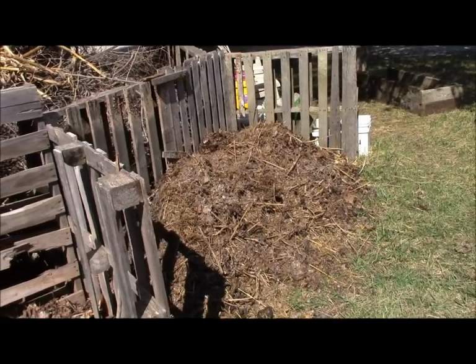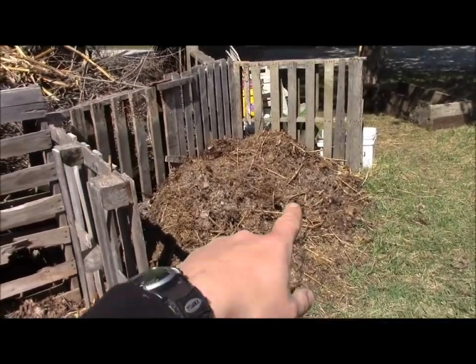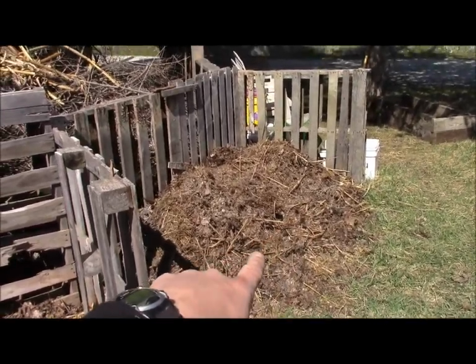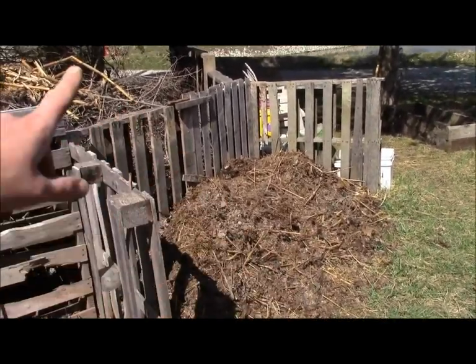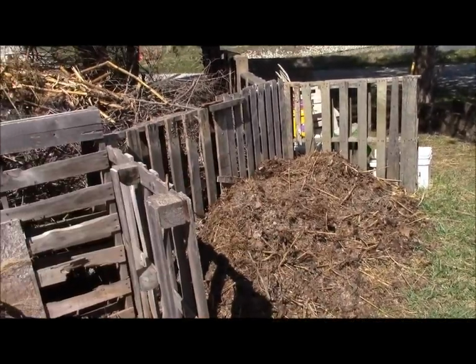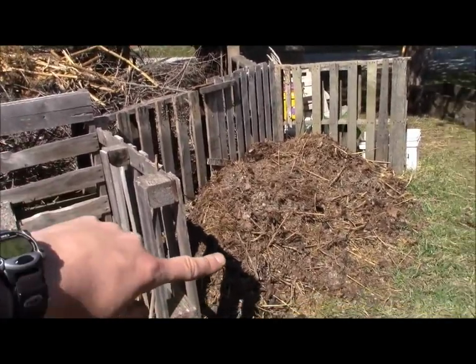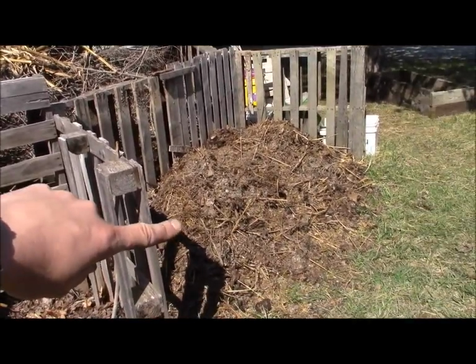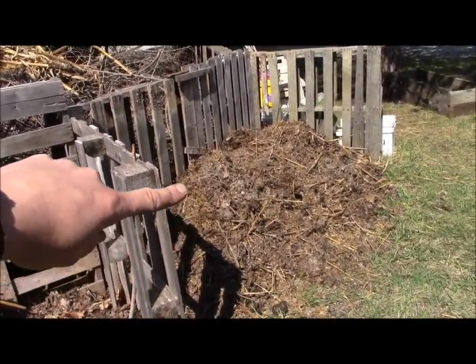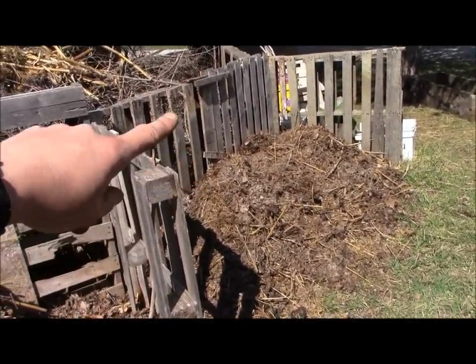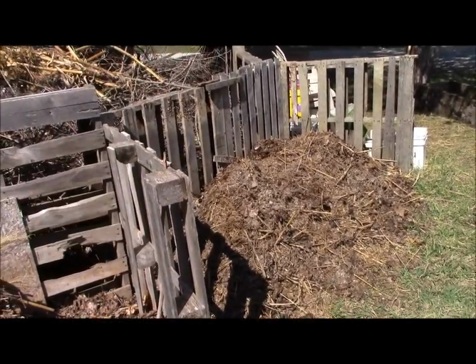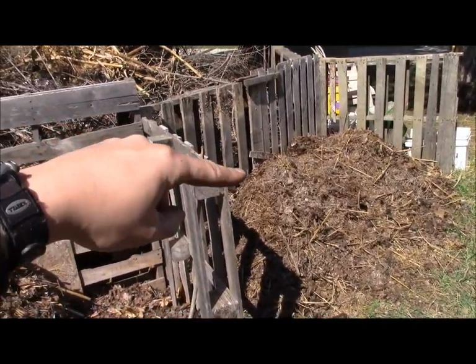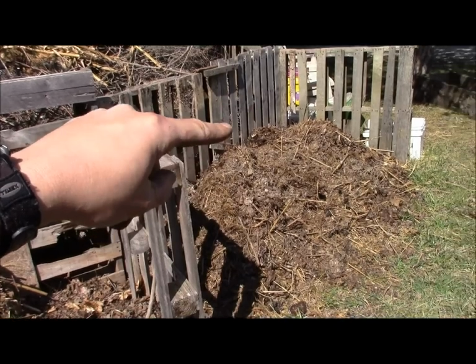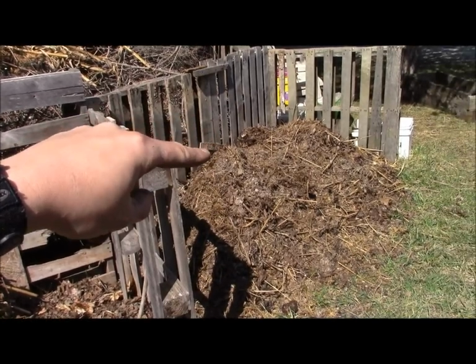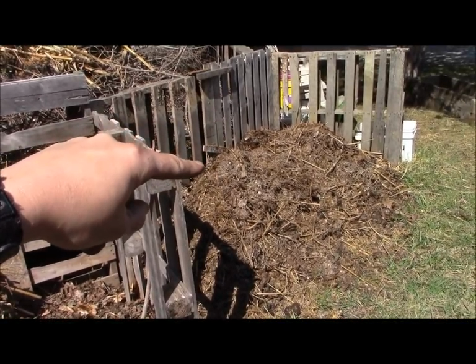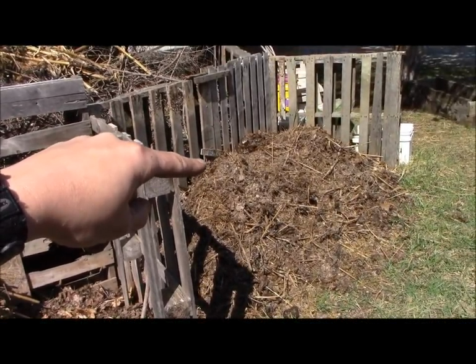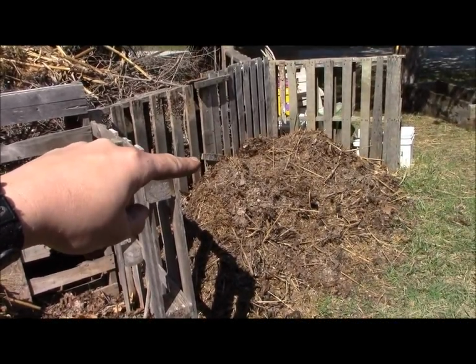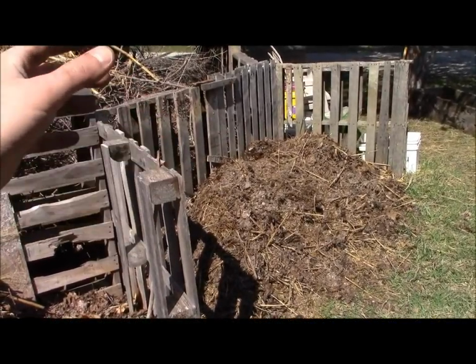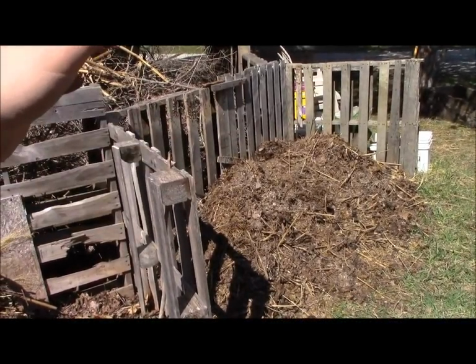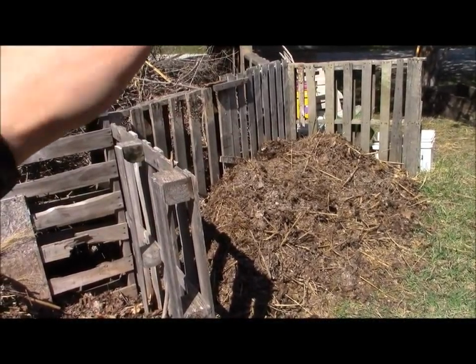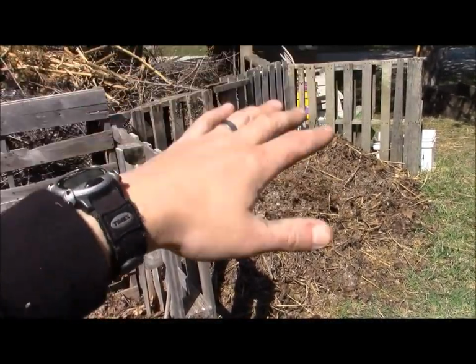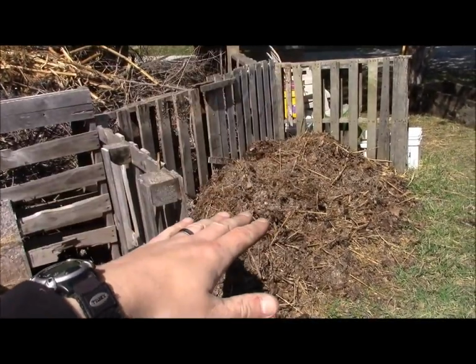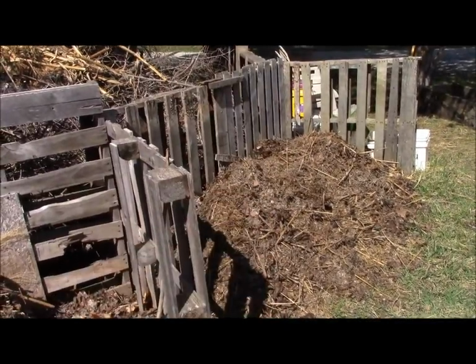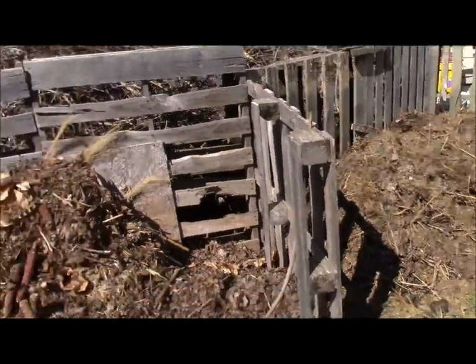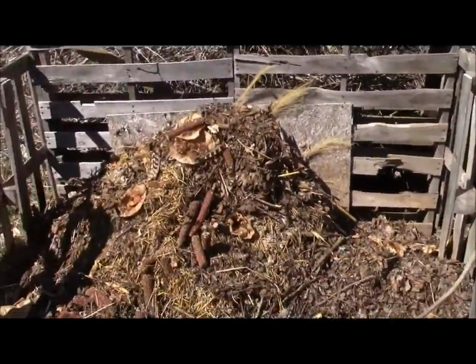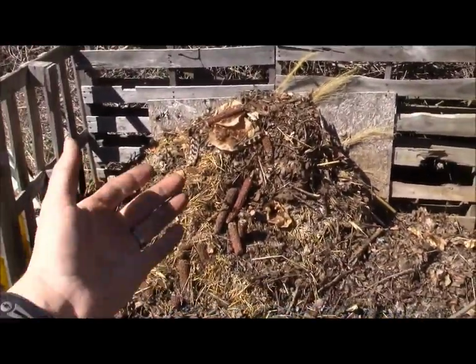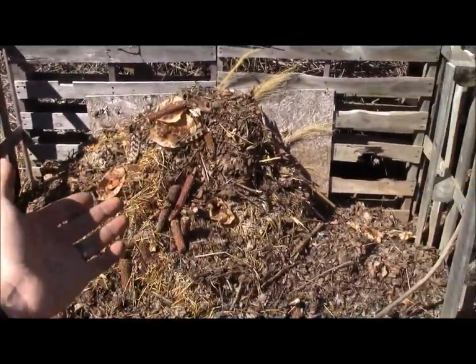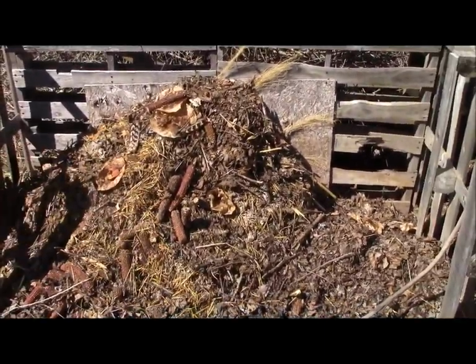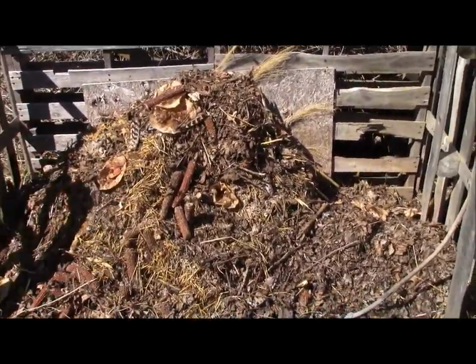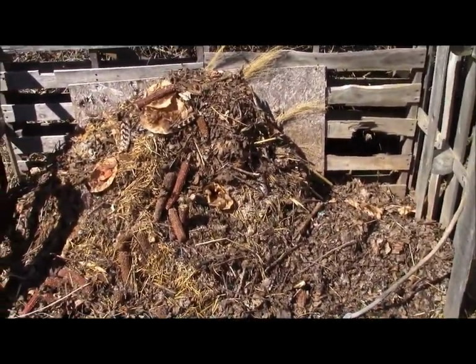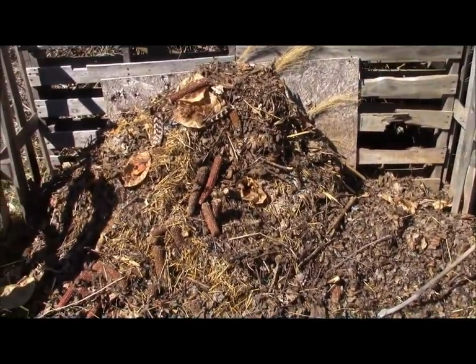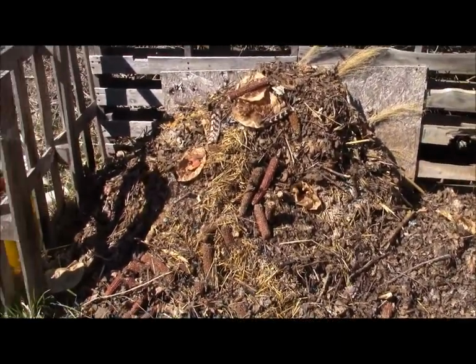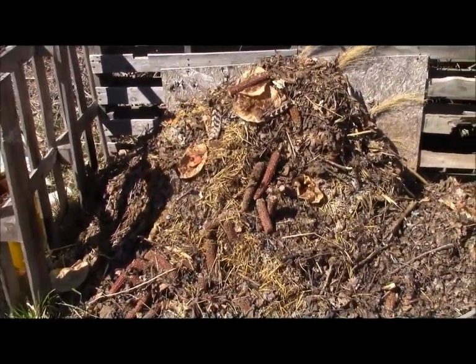So once this is empty and I put this stuff in the garden this year, this will become the long term compost pile. Then I will start putting stuff on this once that is empty, and this will just stir and not add anything besides dirt to that.